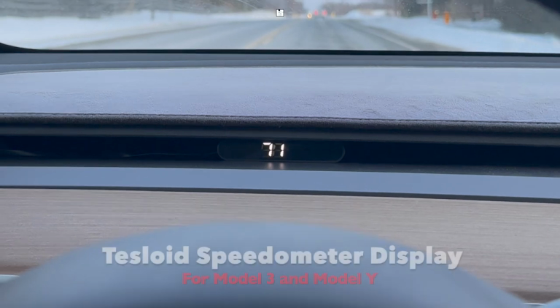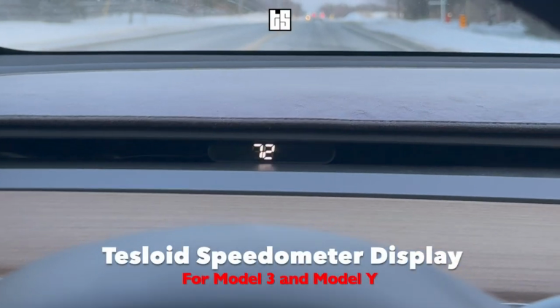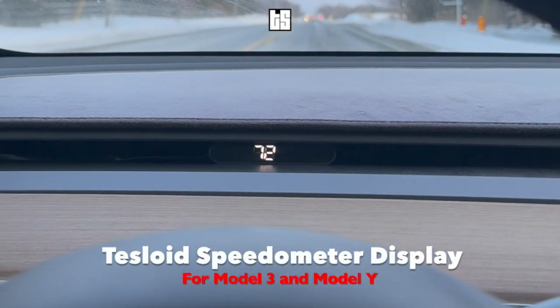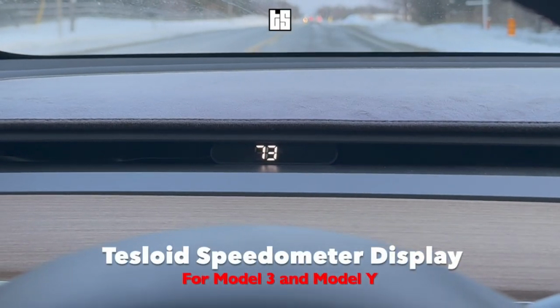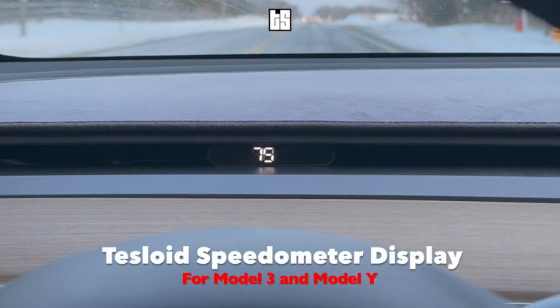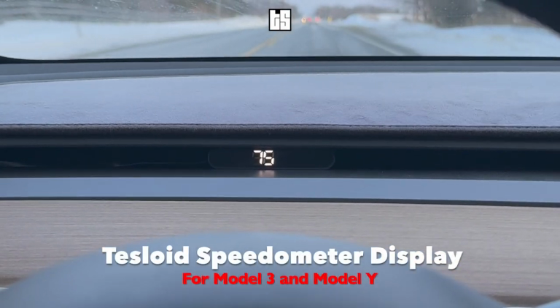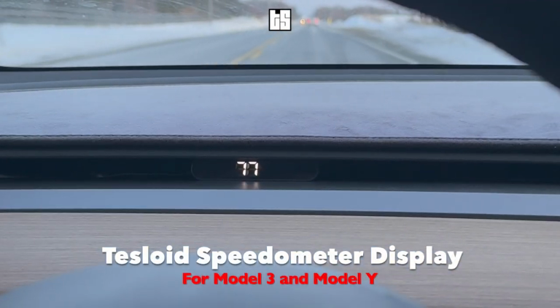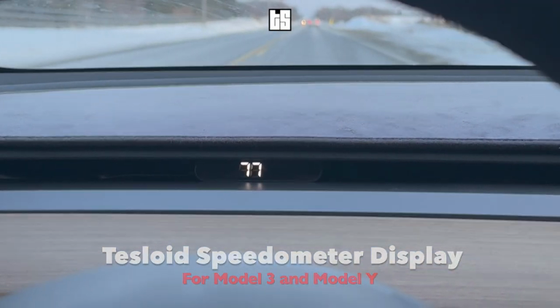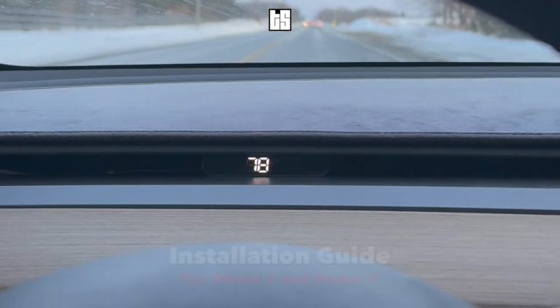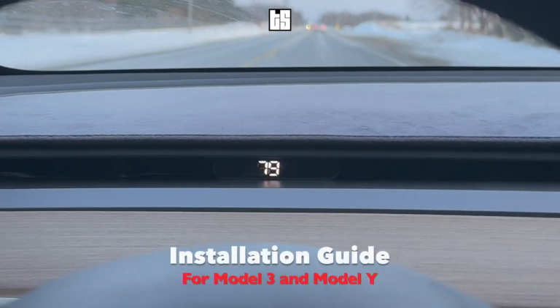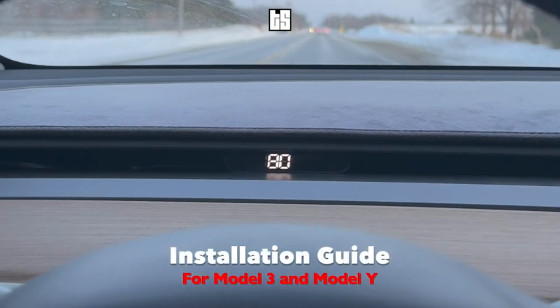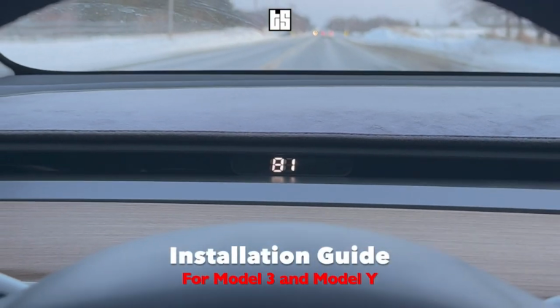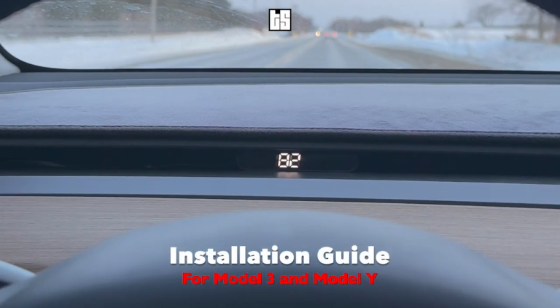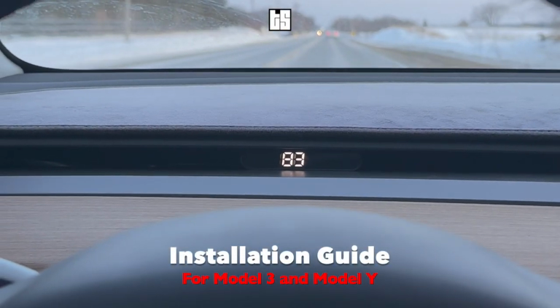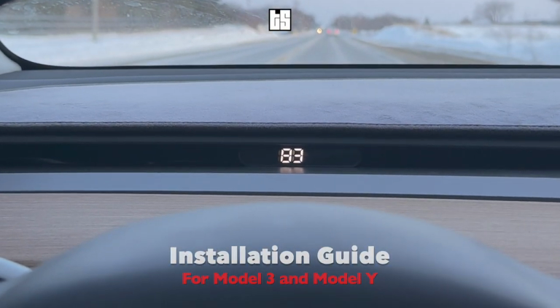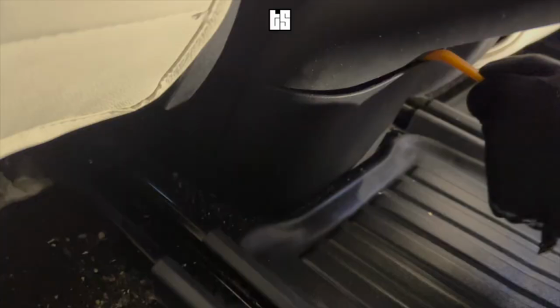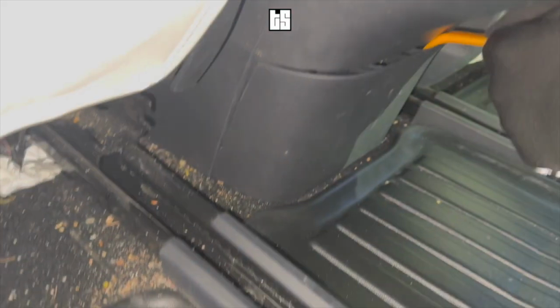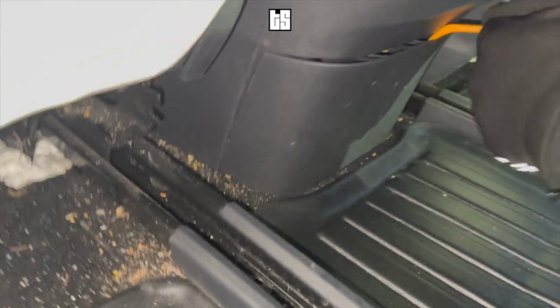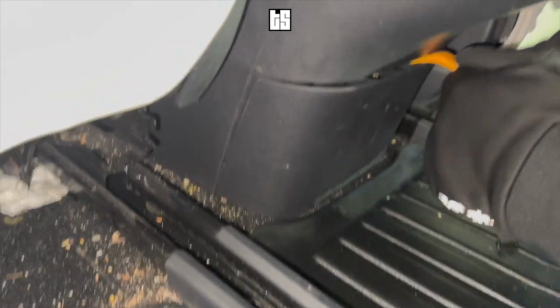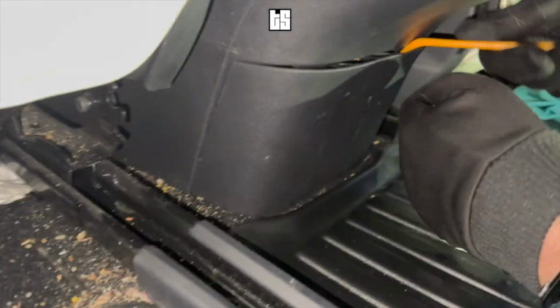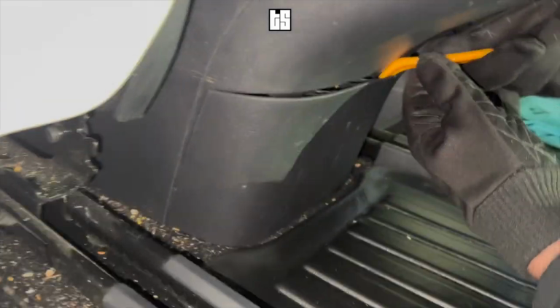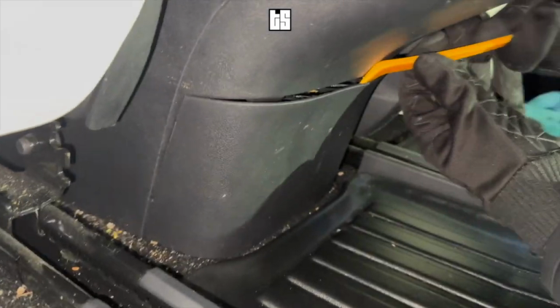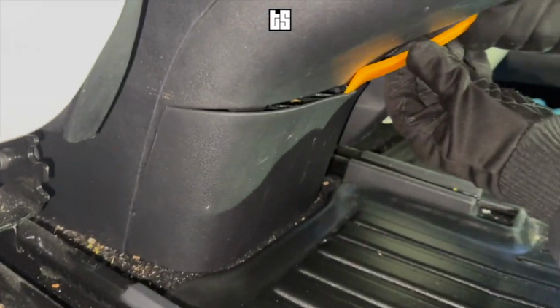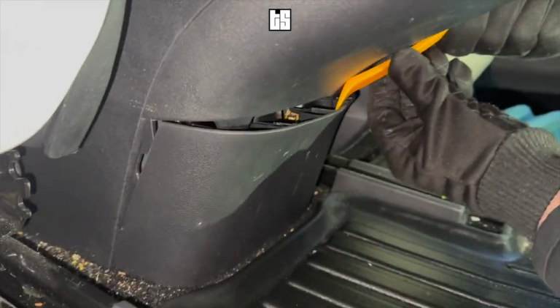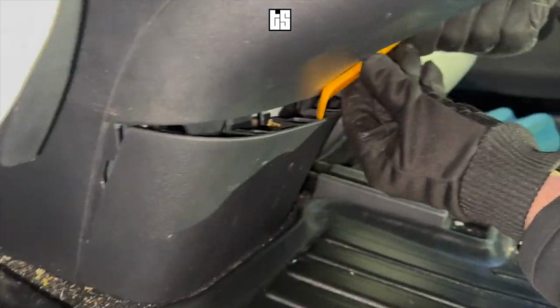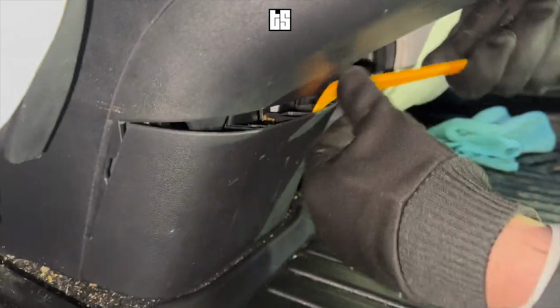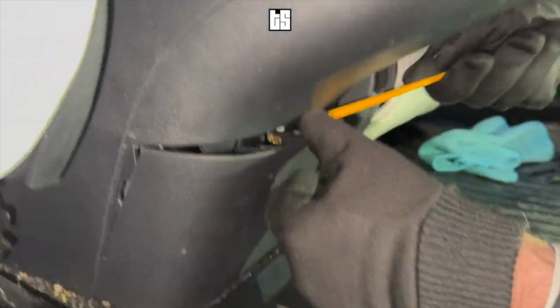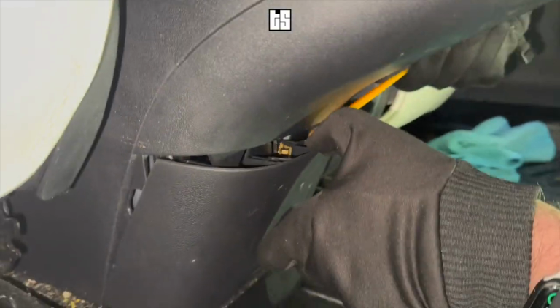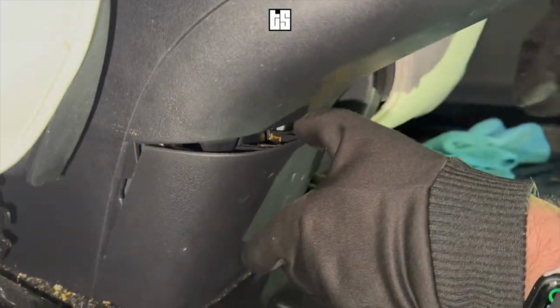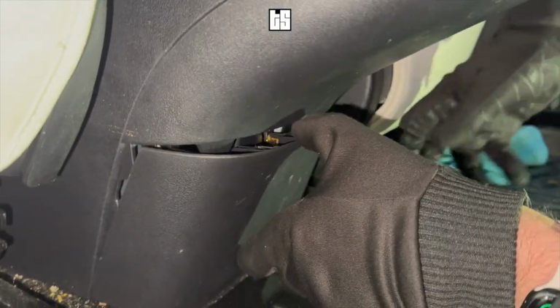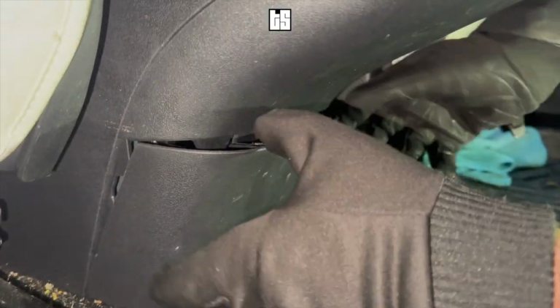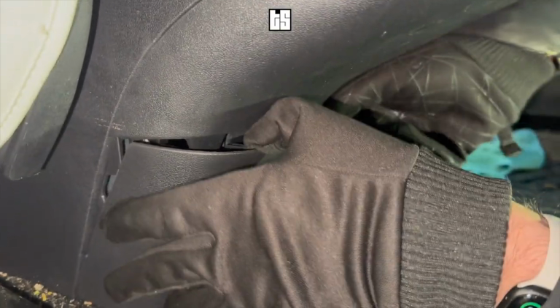Hello everyone, today we're going to show you how to install the Tesloid speedometer display for Model 3 and Model Y. Let's get into it.